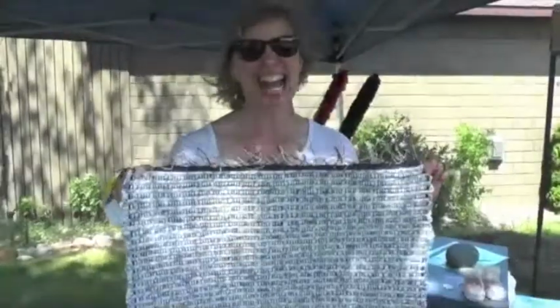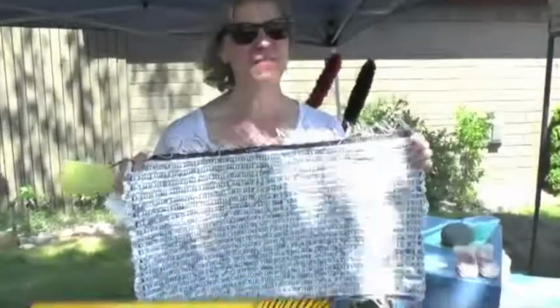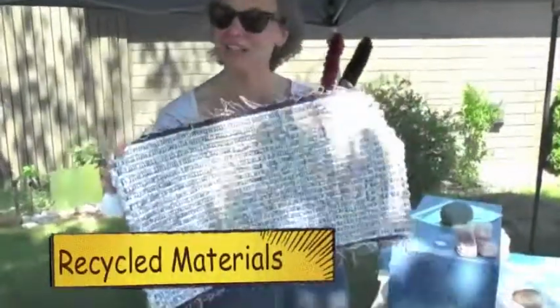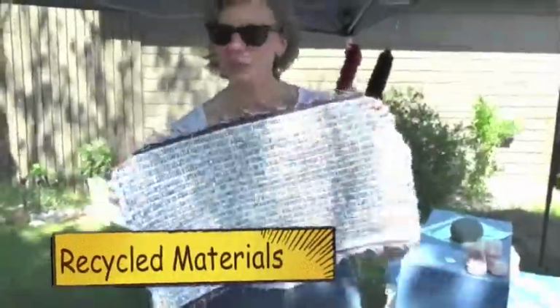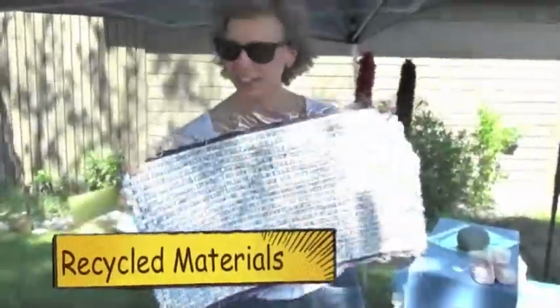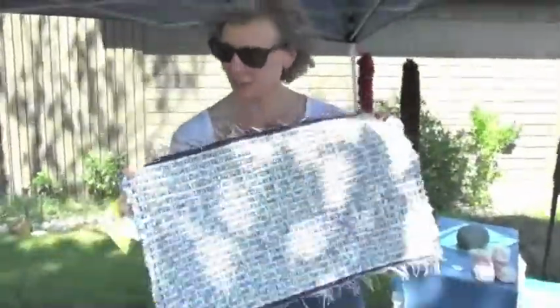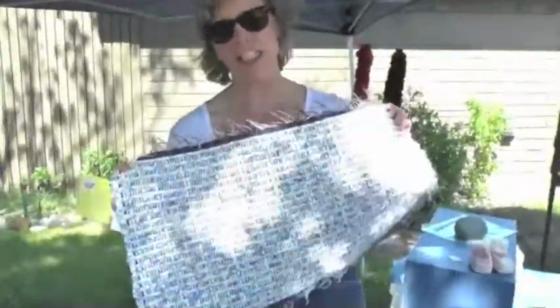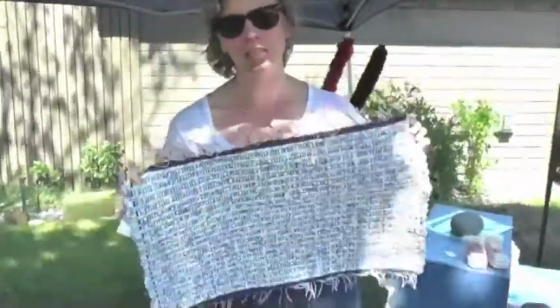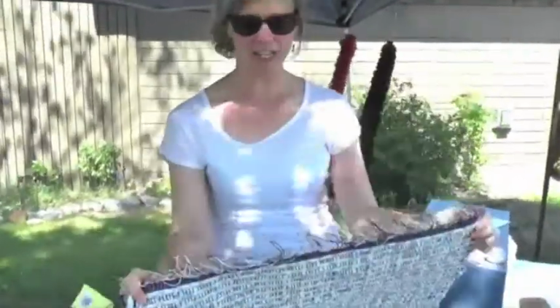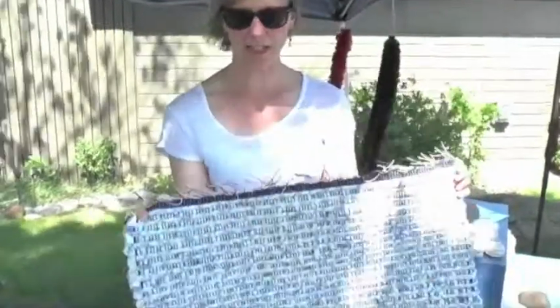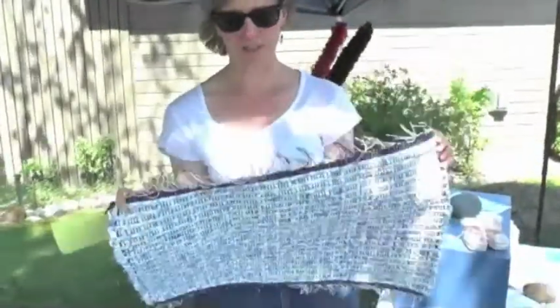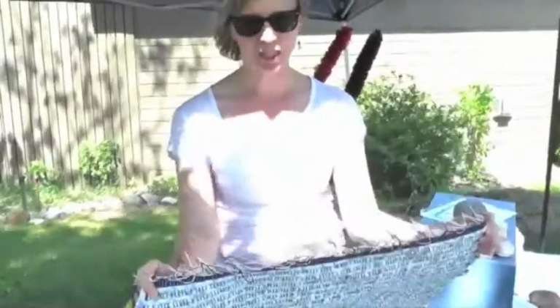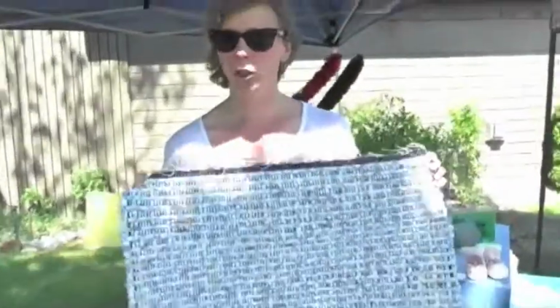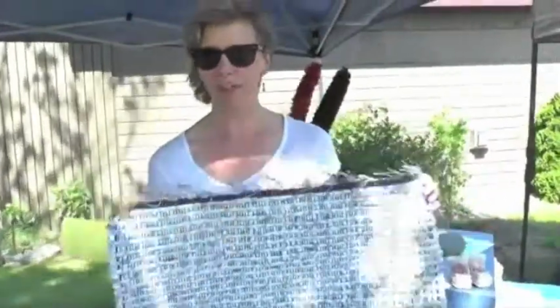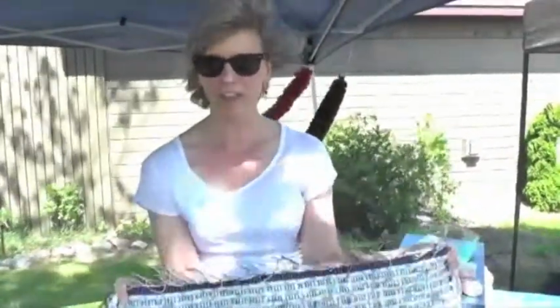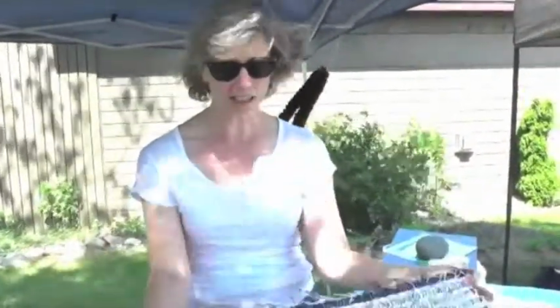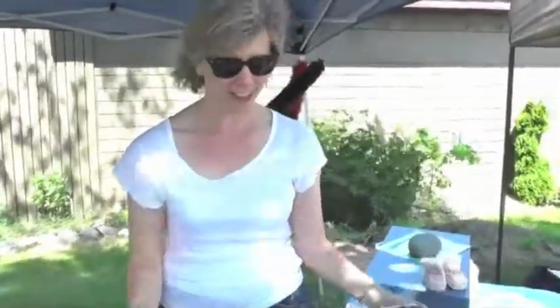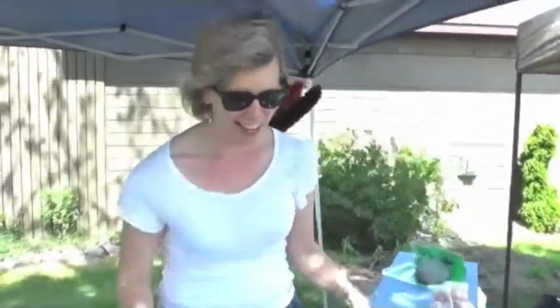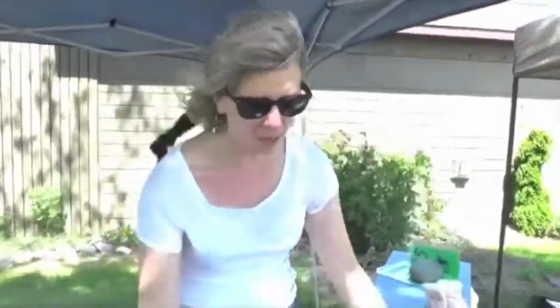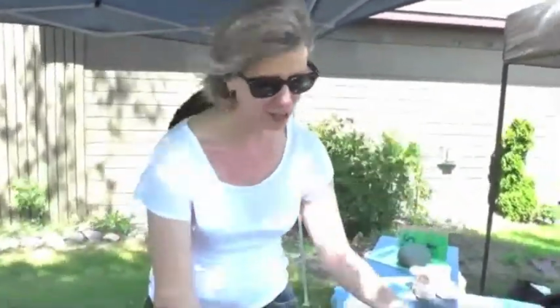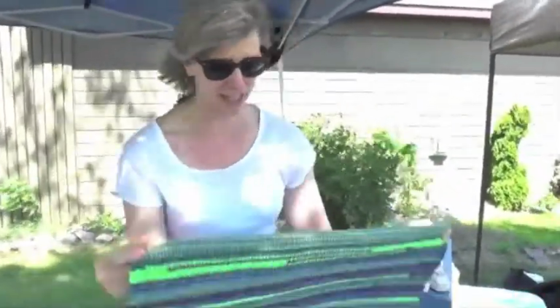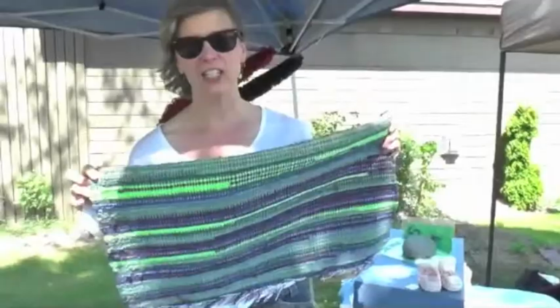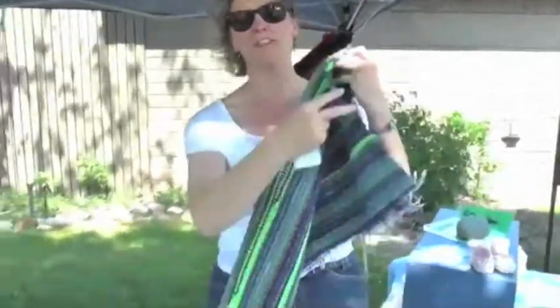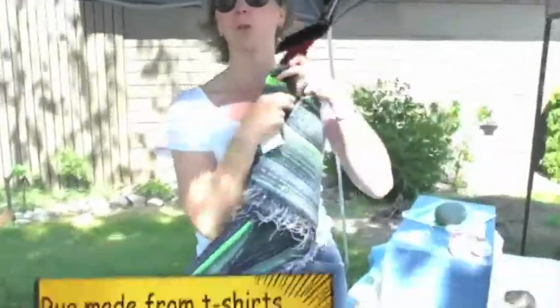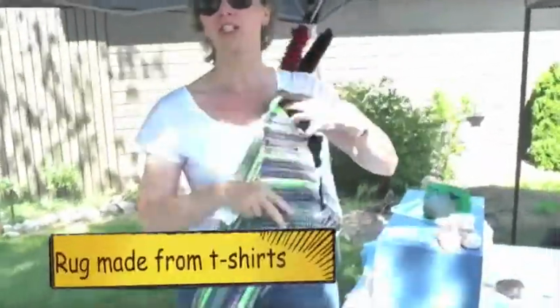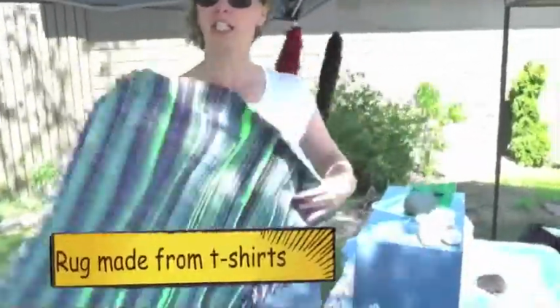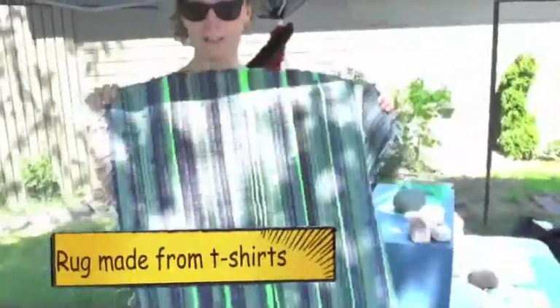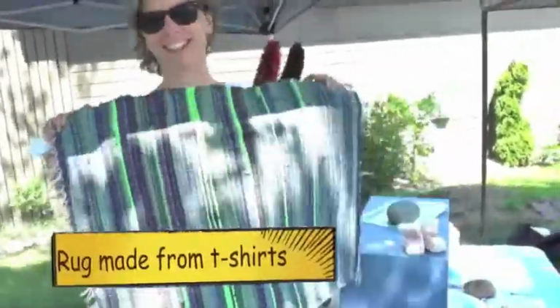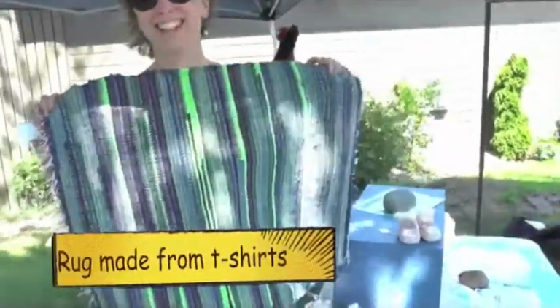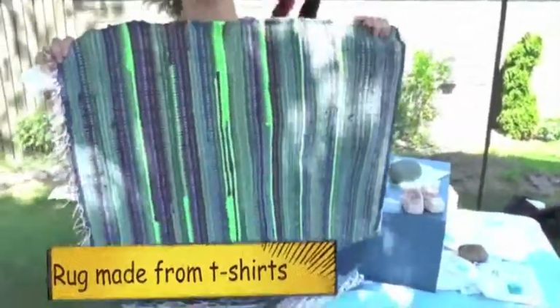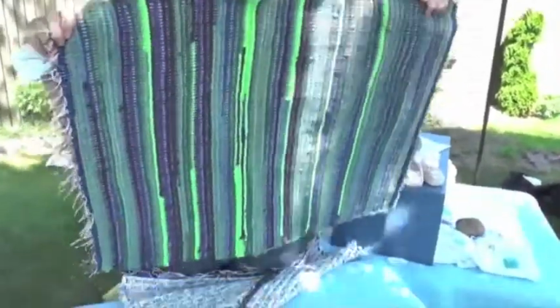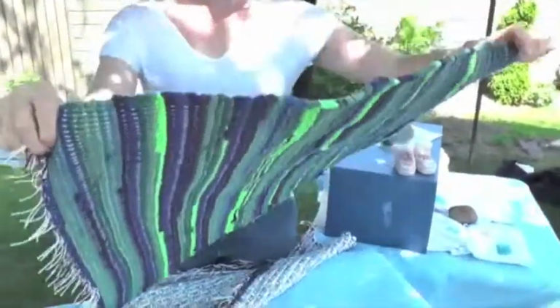And this is all recycled material. It was originally a tablecloth and now it's going to live on someone's floor — so it gets a good second life.